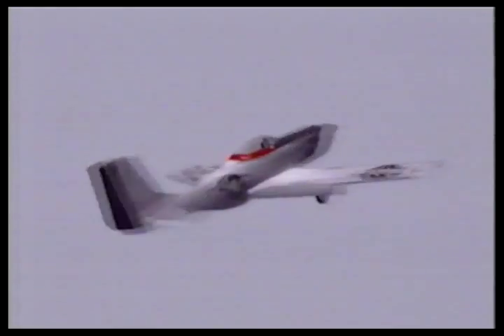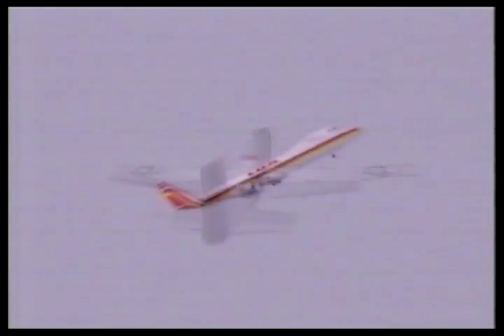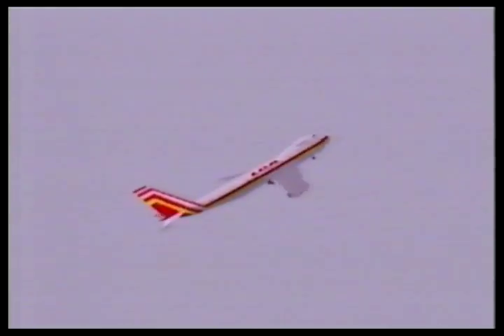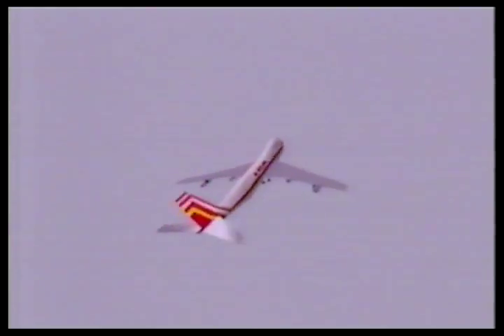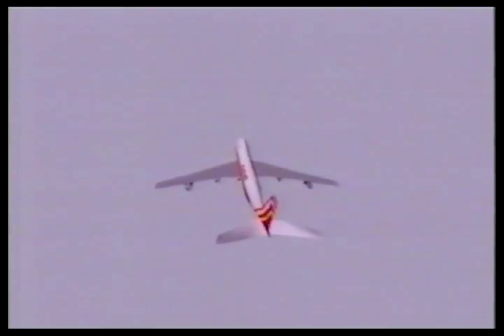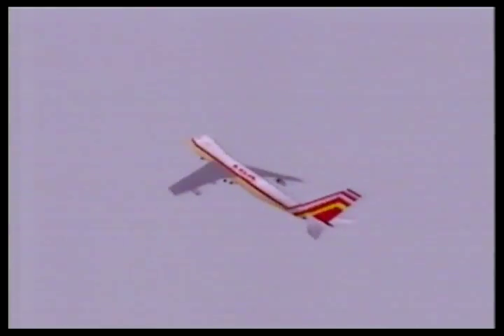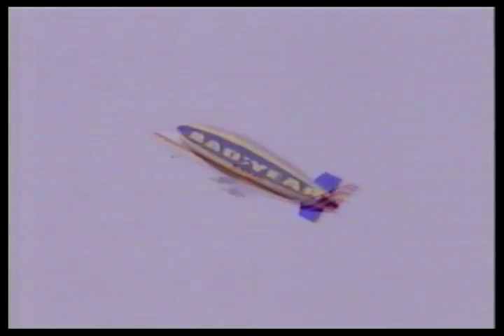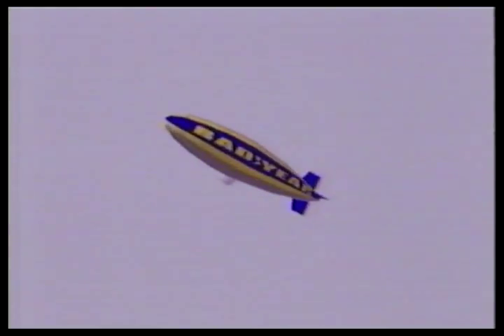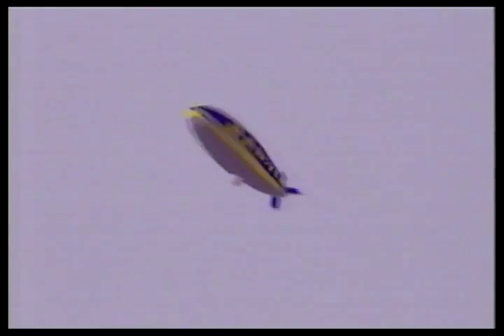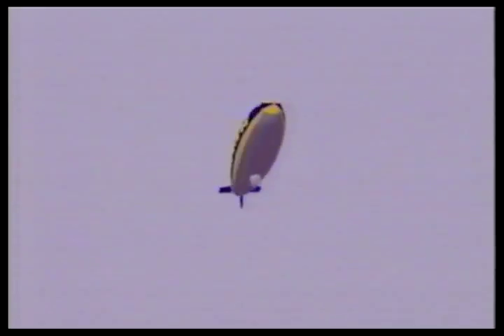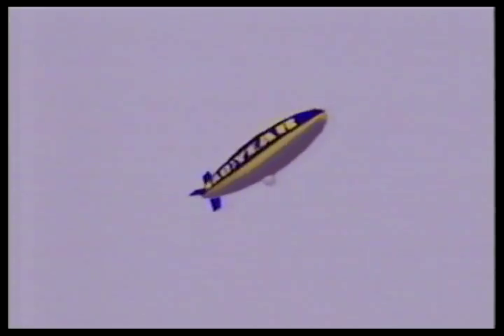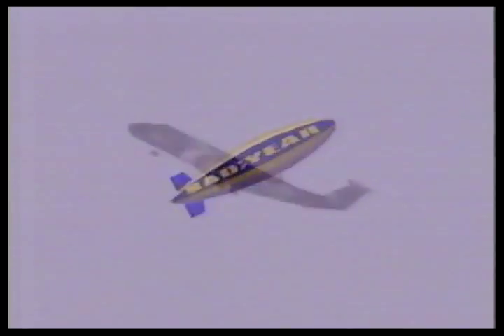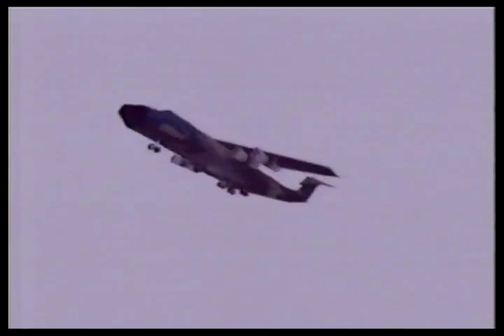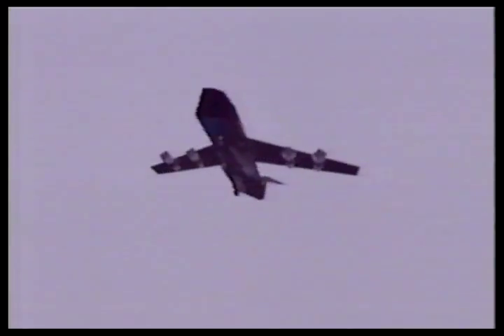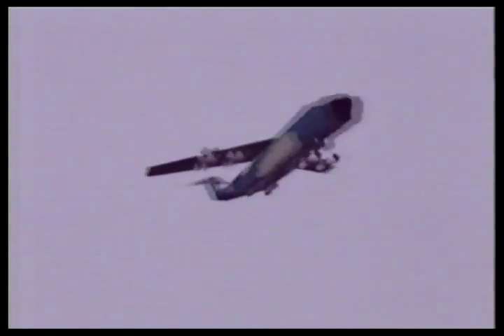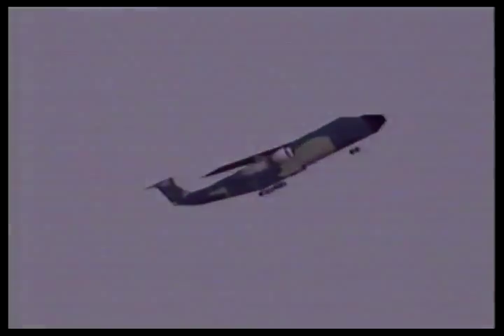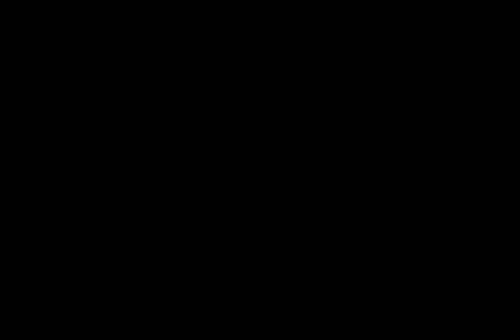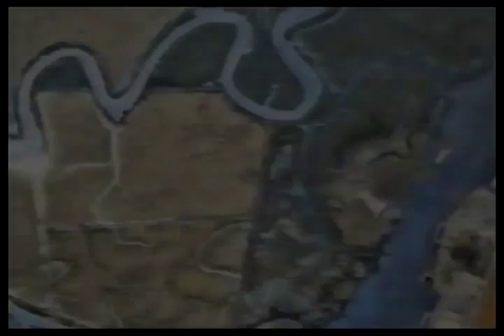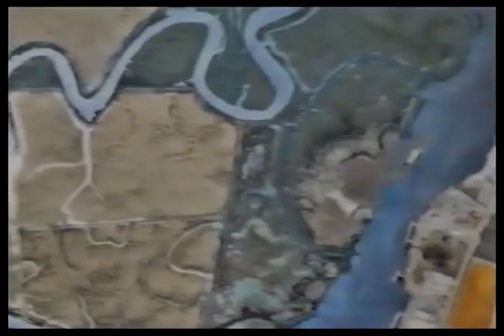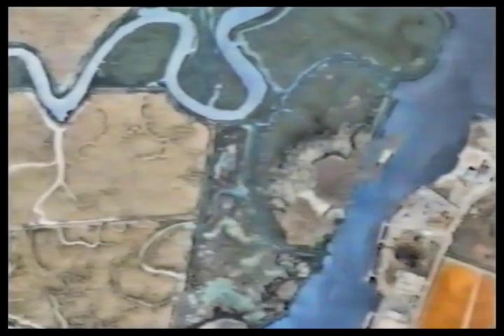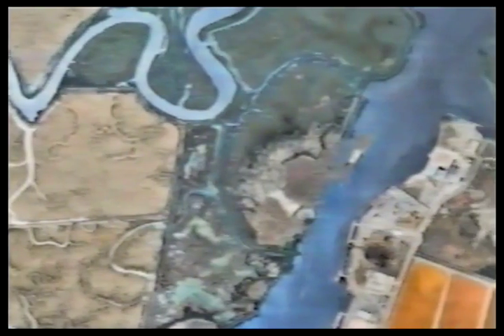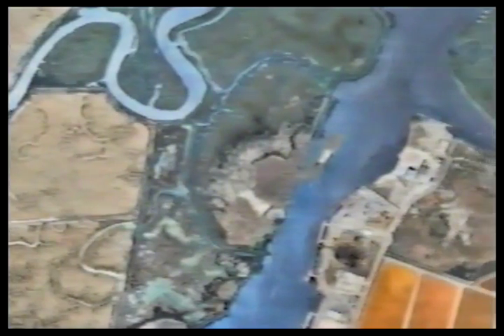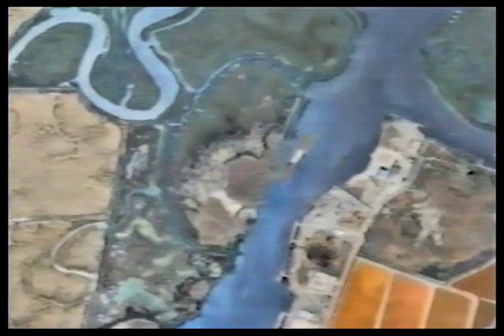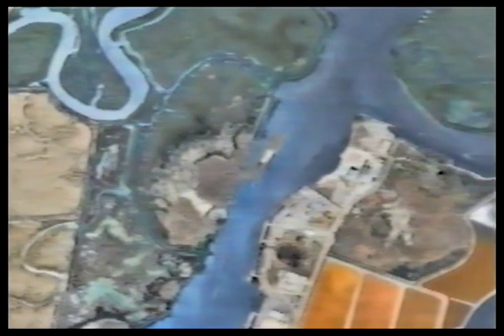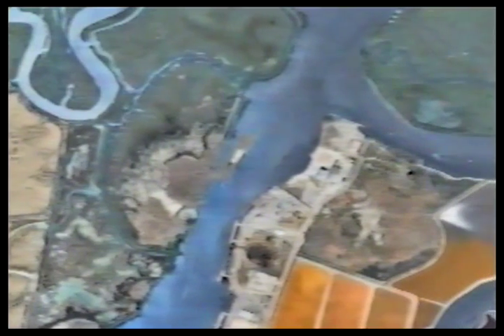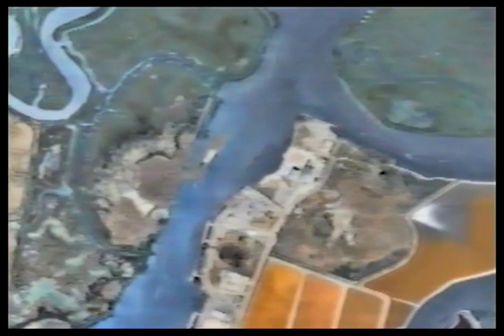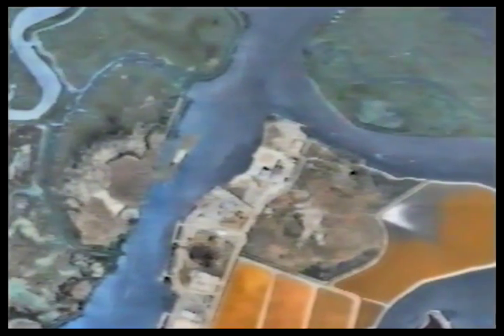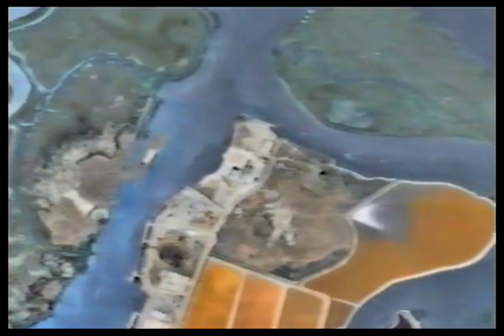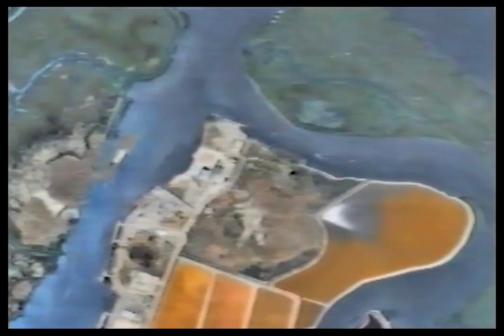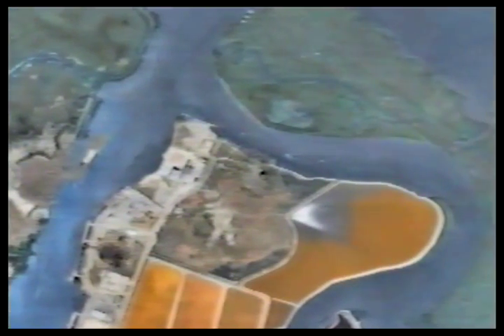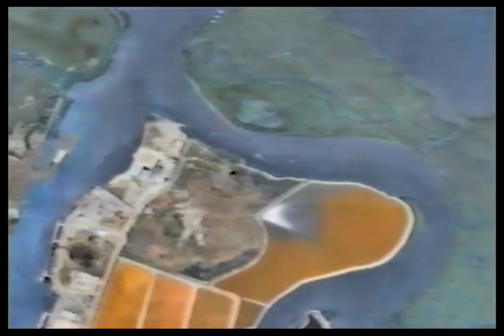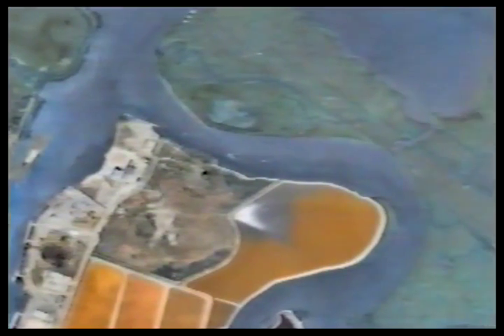Immerse yourself in a fully interactive world featuring over 25 different non-flyable aircraft, complete with radio chatter. Flight 2 features 8,500 square miles of photorealistic terrain over the San Francisco Bay Area.